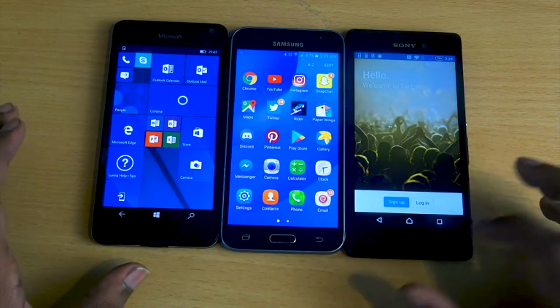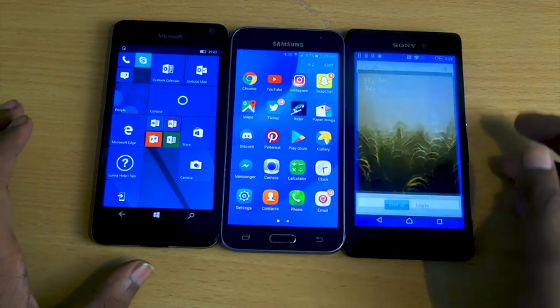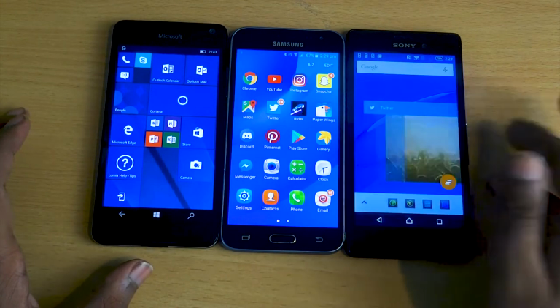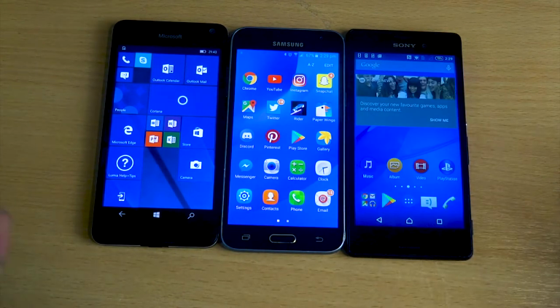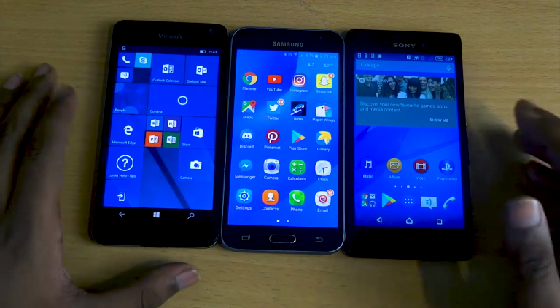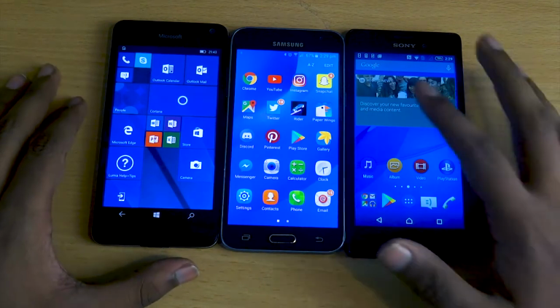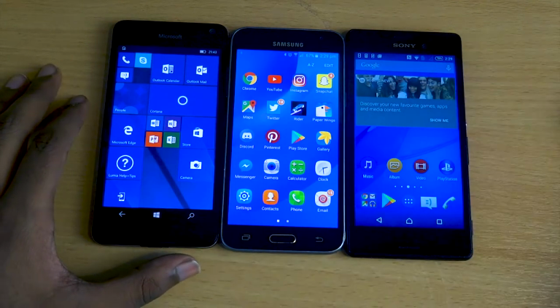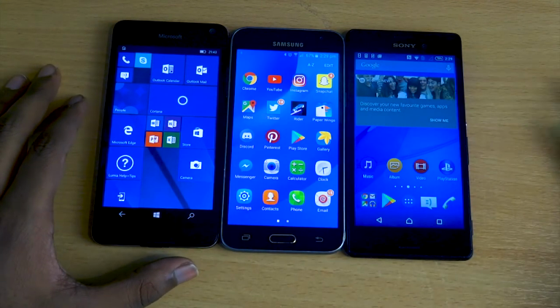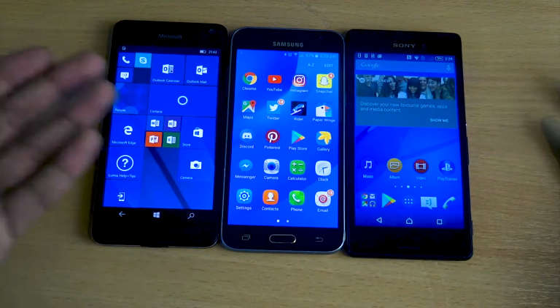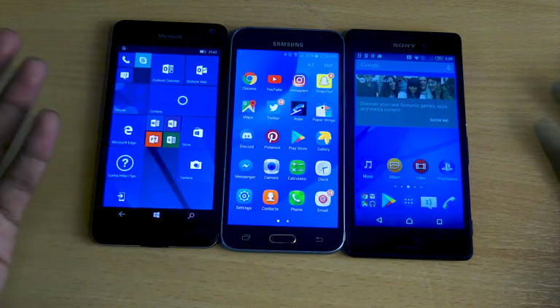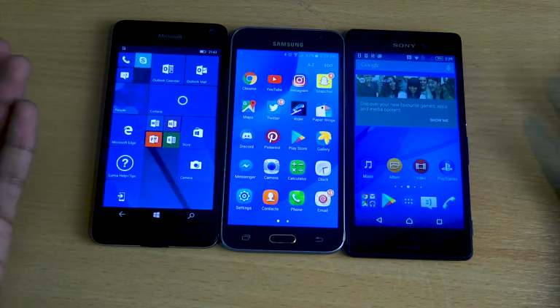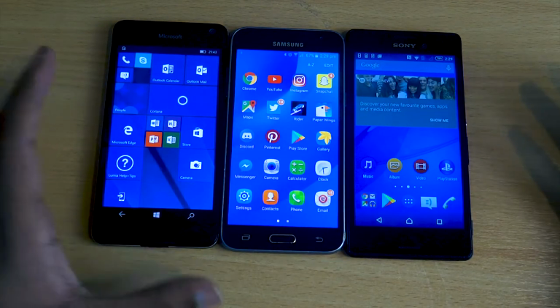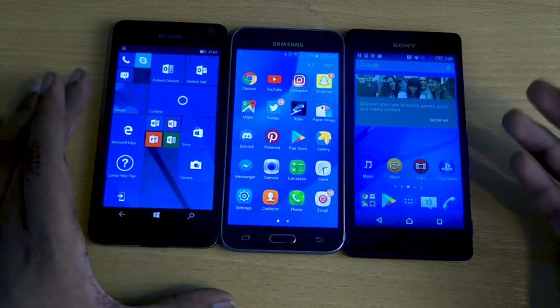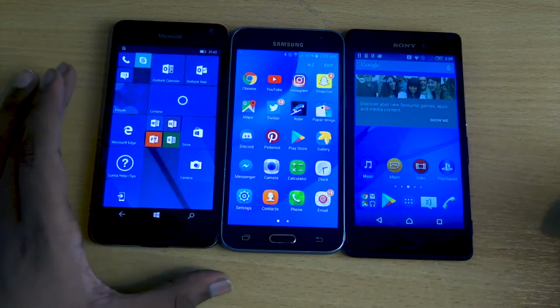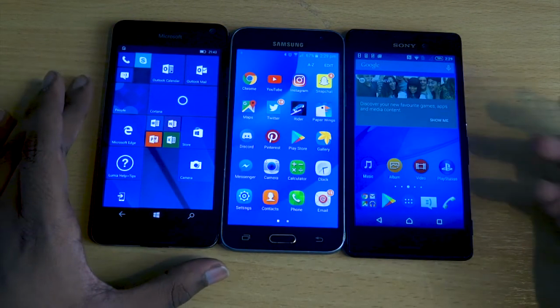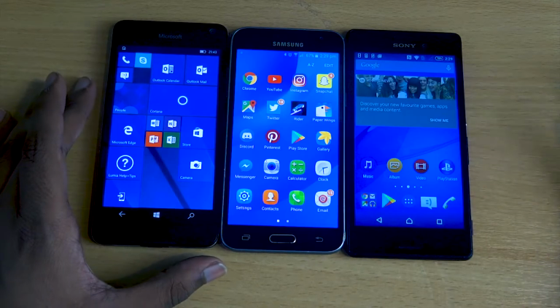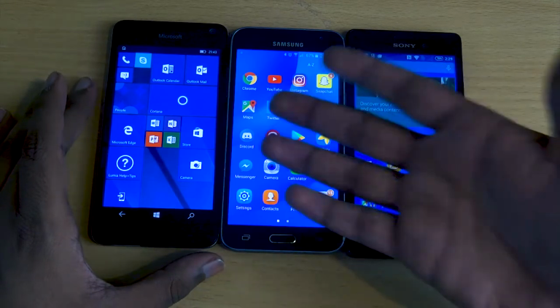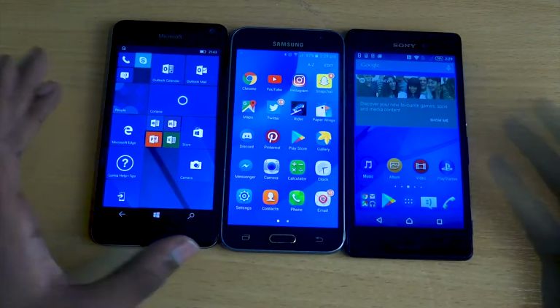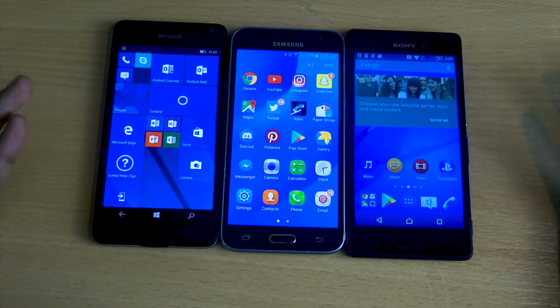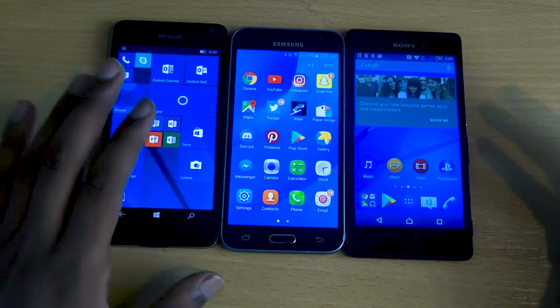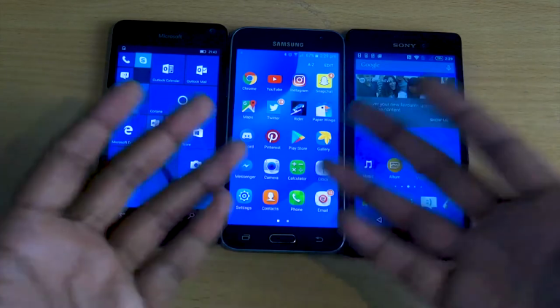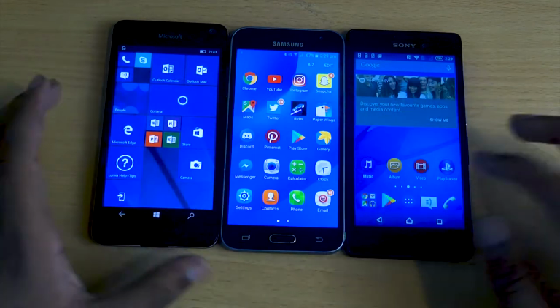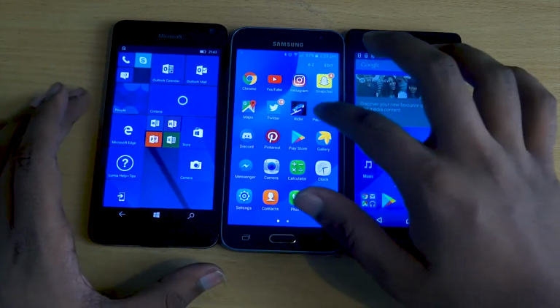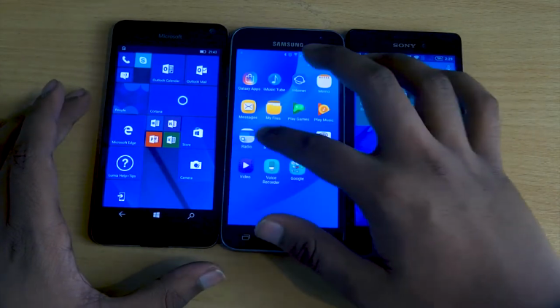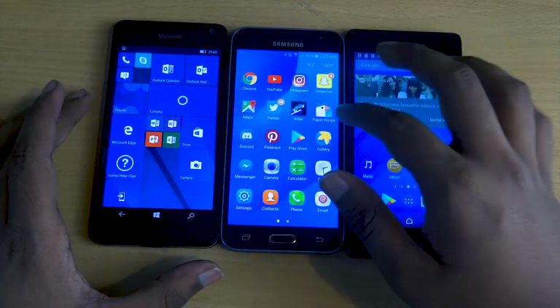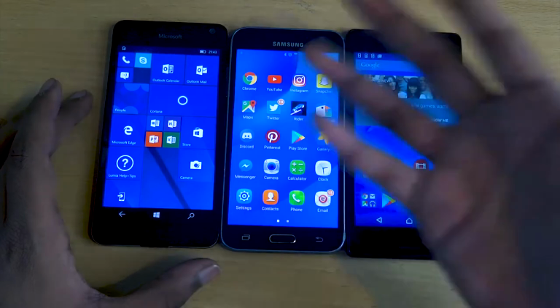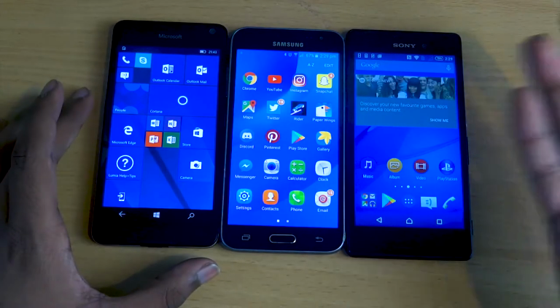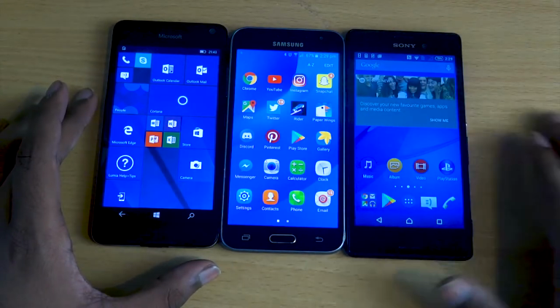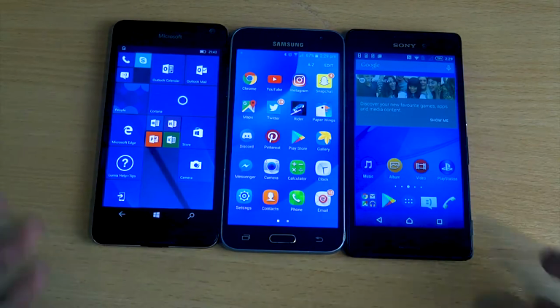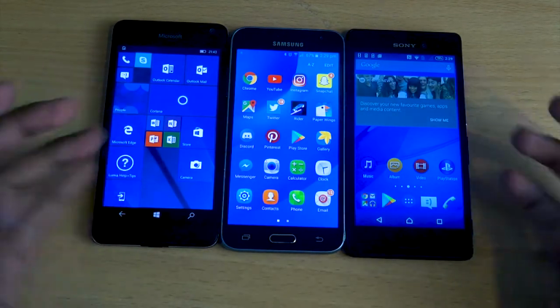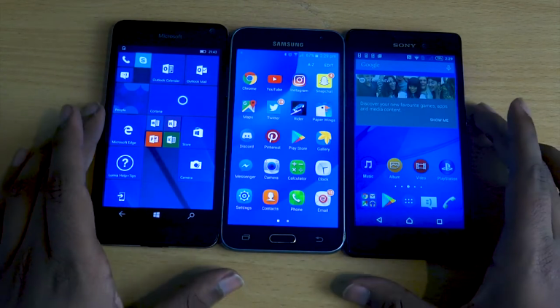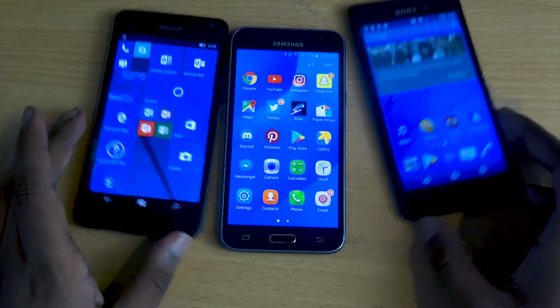I've actually owned all of these phones at some point: I had the Sony for about three years, the Microsoft for about a week before realizing the very small range of apps, and the Samsung for about two months — which I currently use, as you can see by the multitude of notifications I've got.